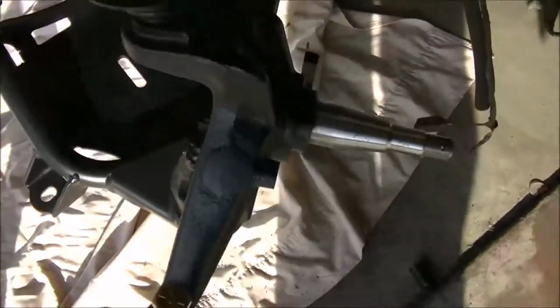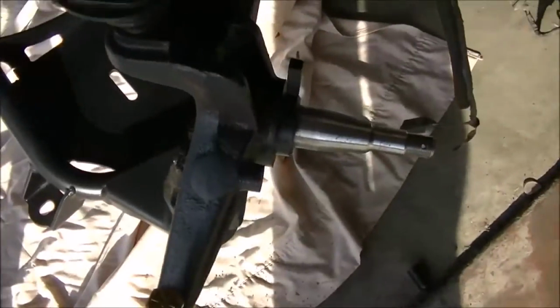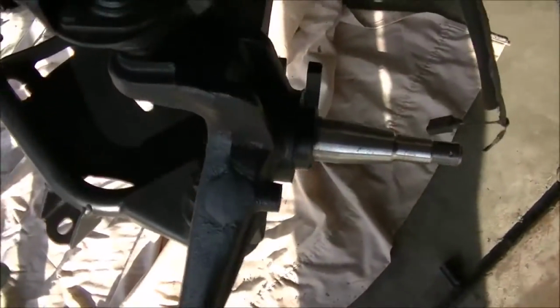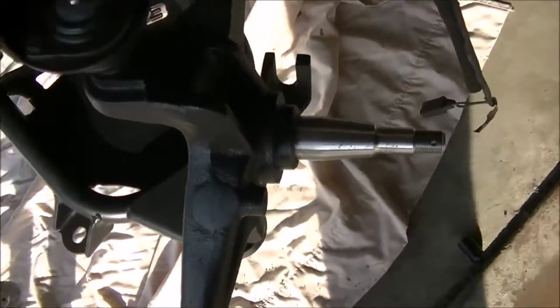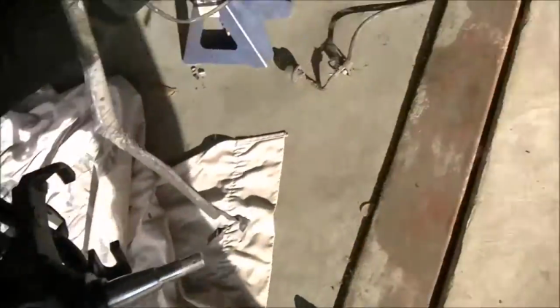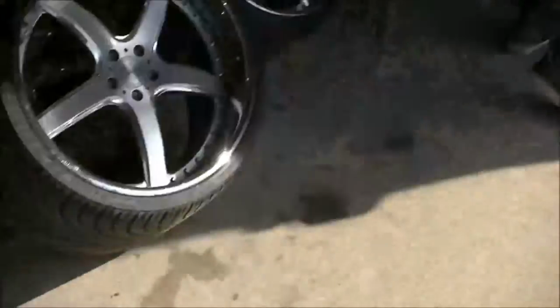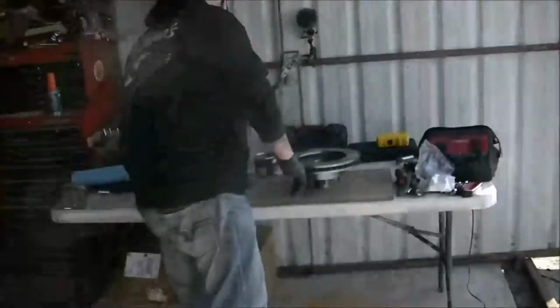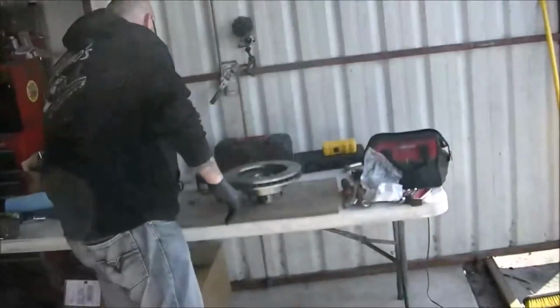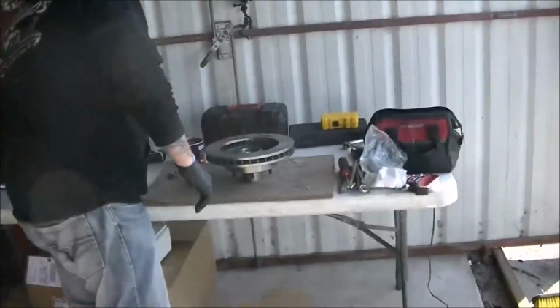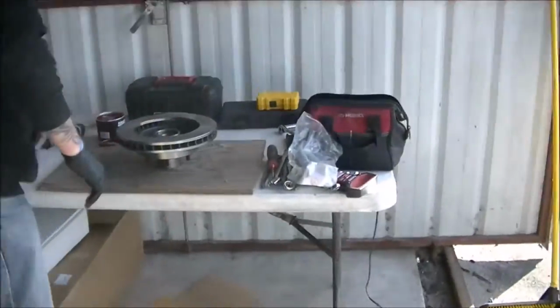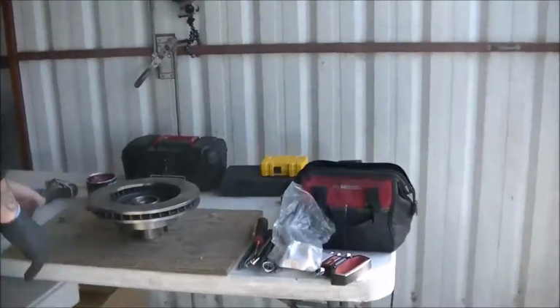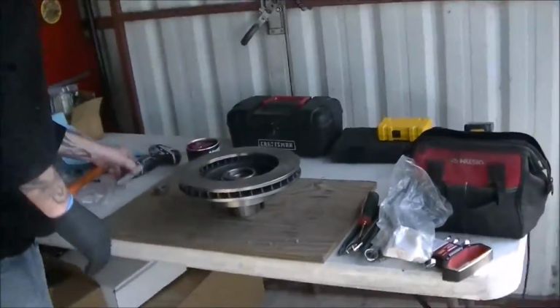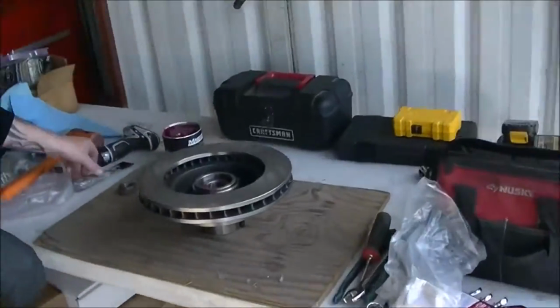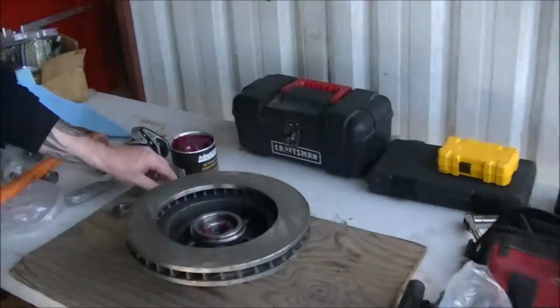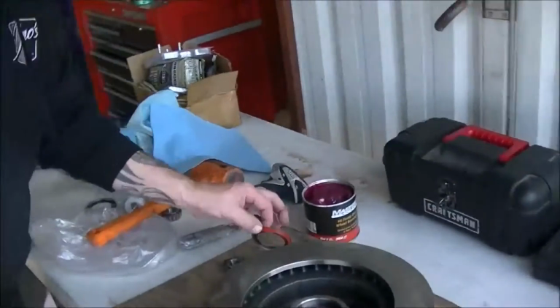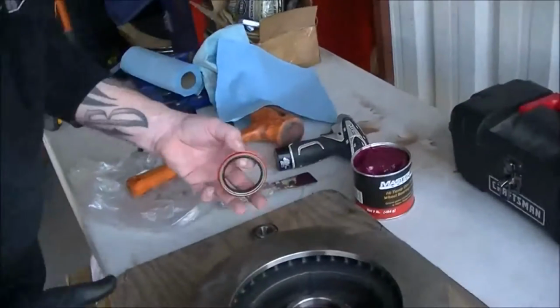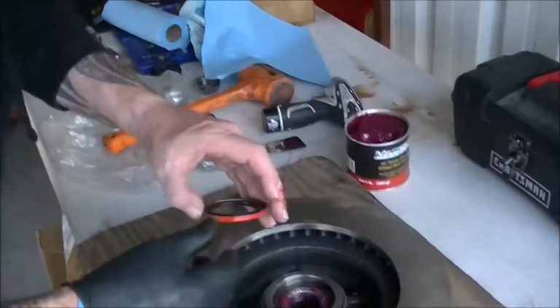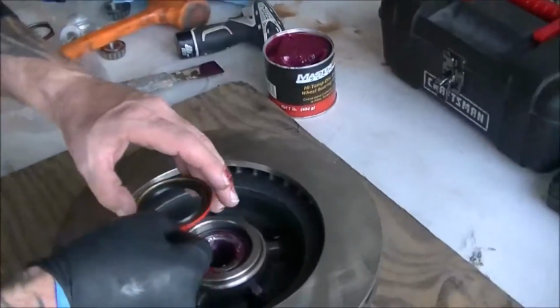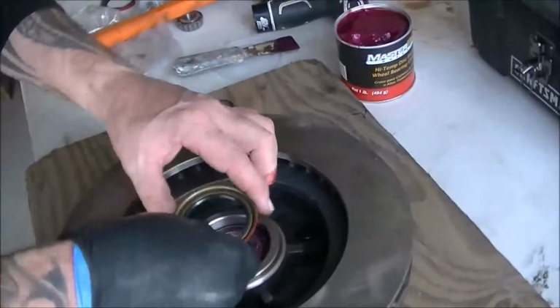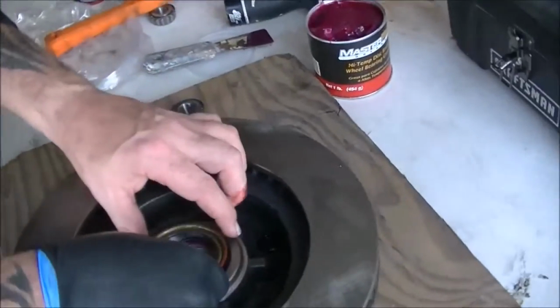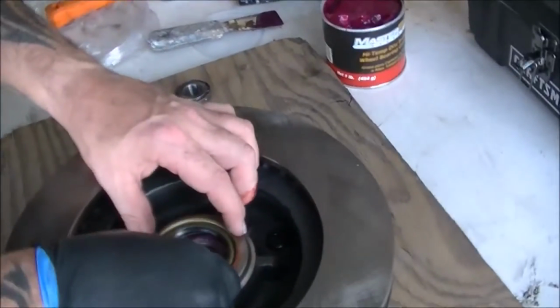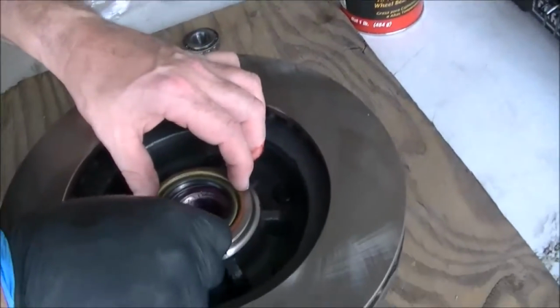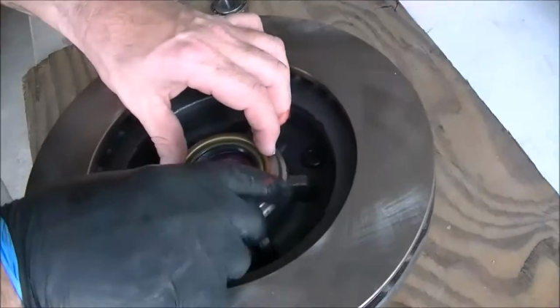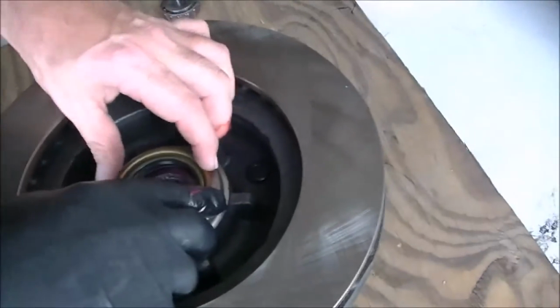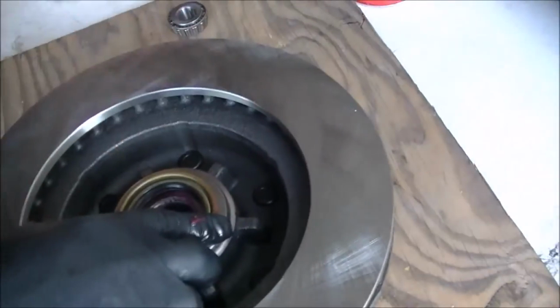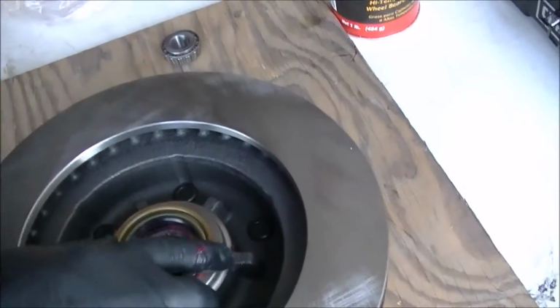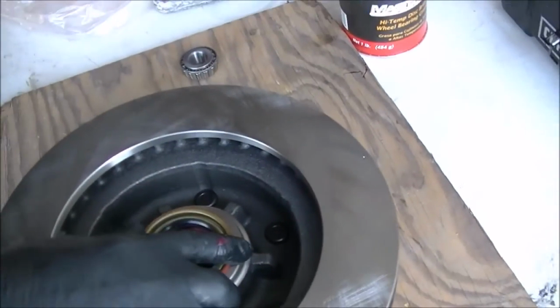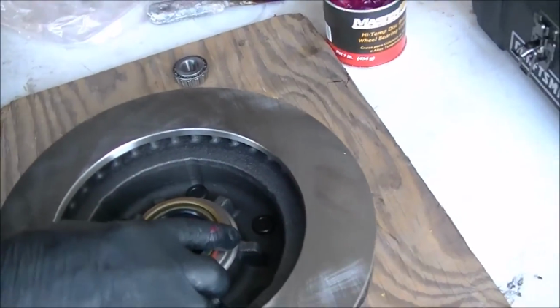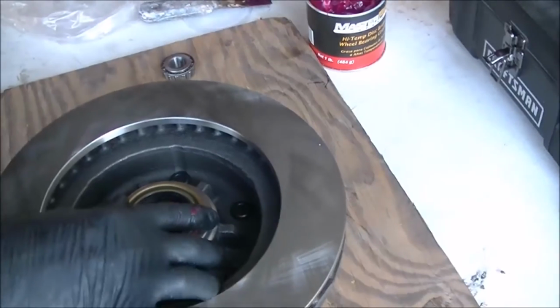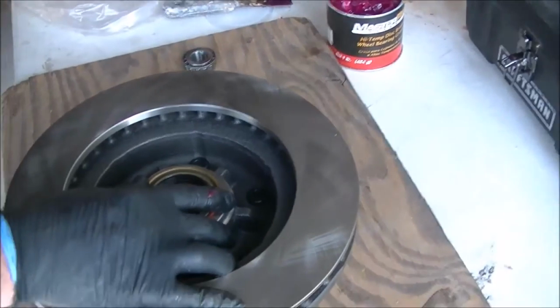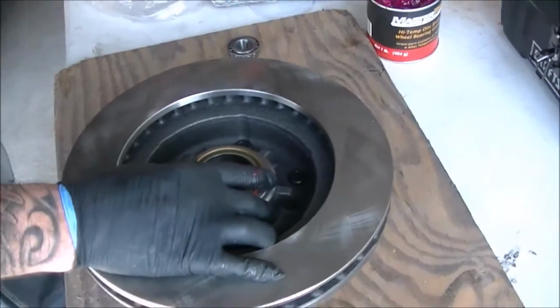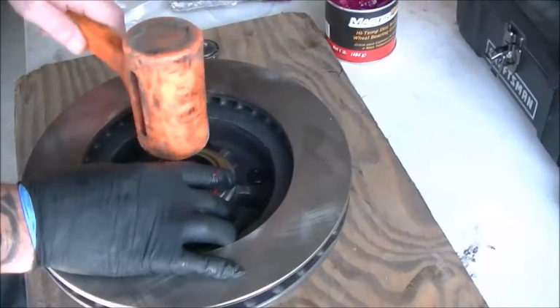On the spindle it's just the bearings, so we're changing all that right now. There's a seal in there - hammer it in.